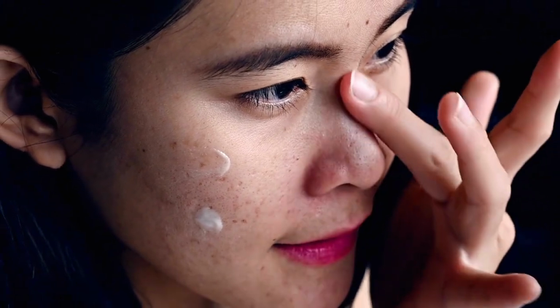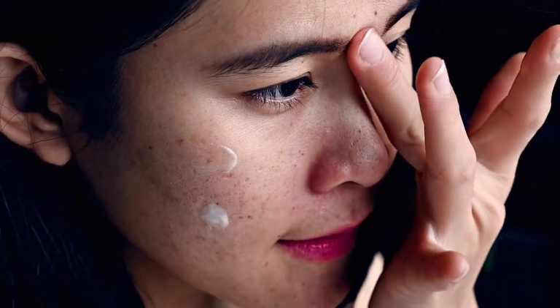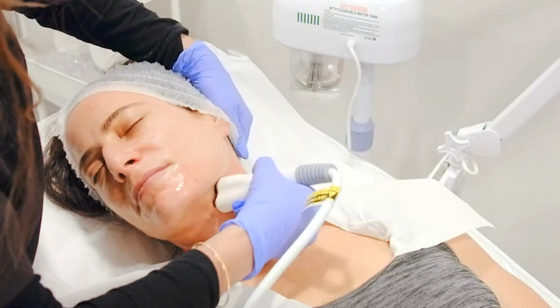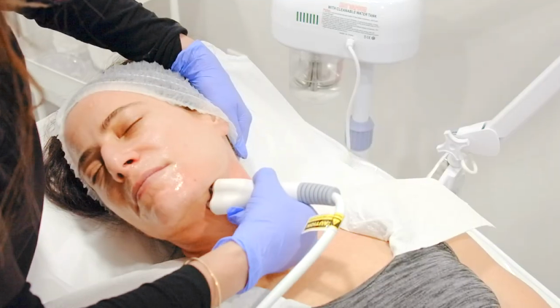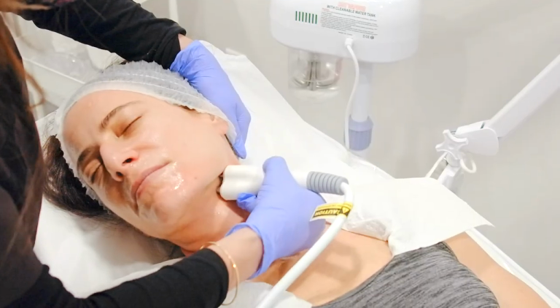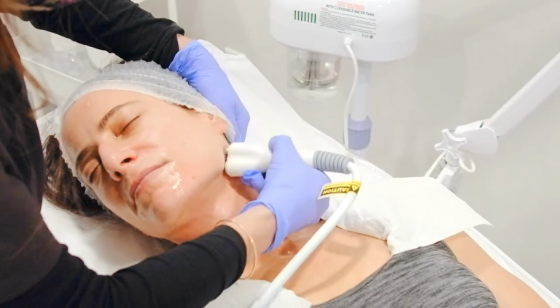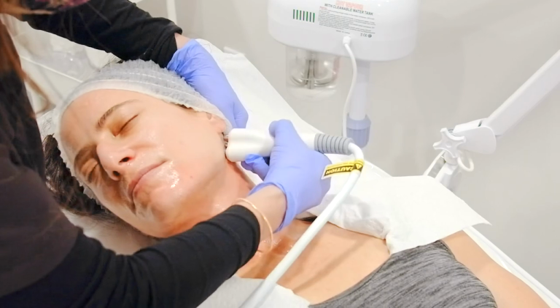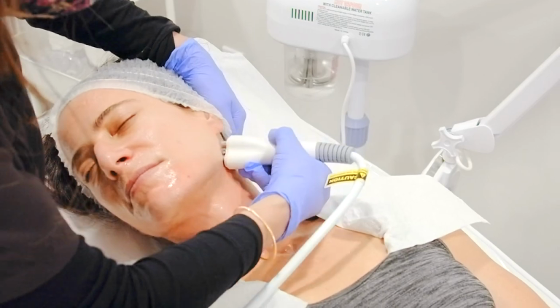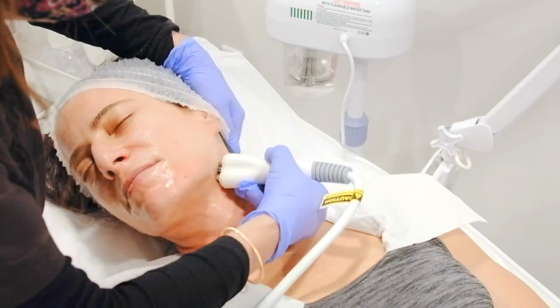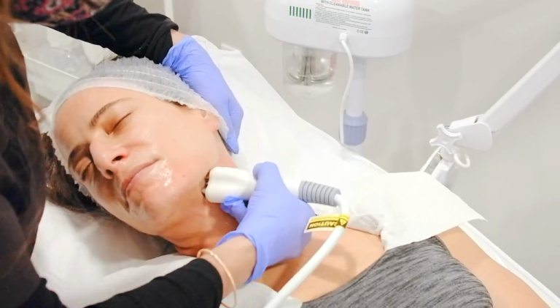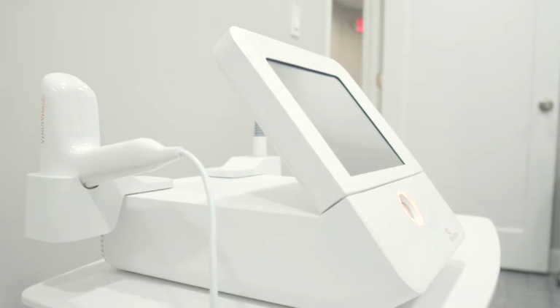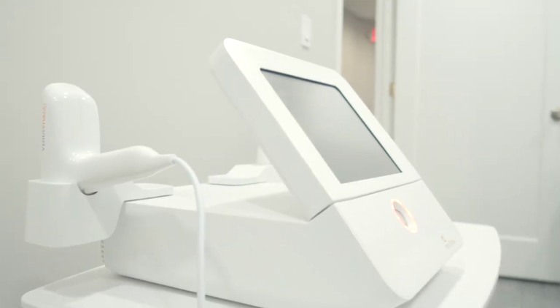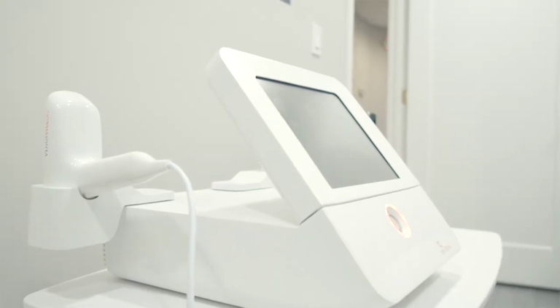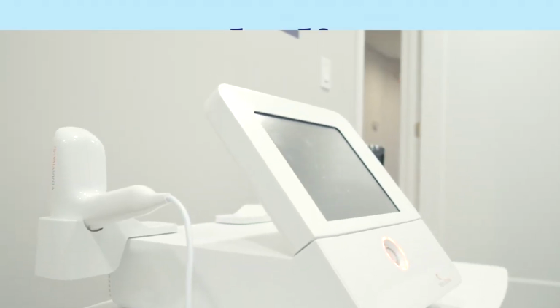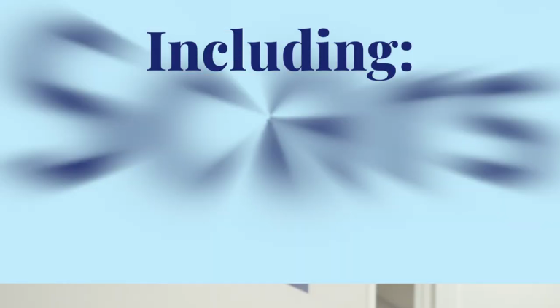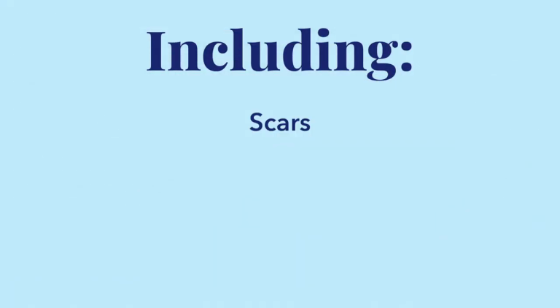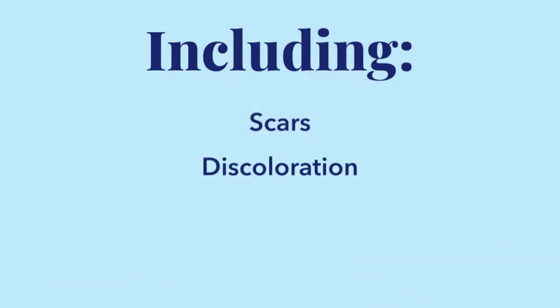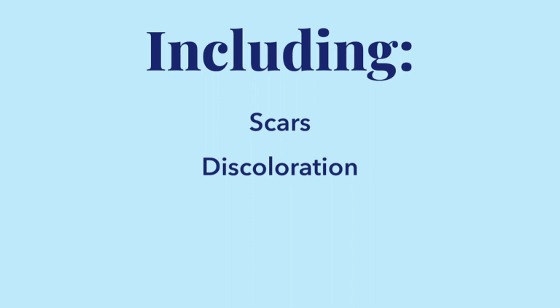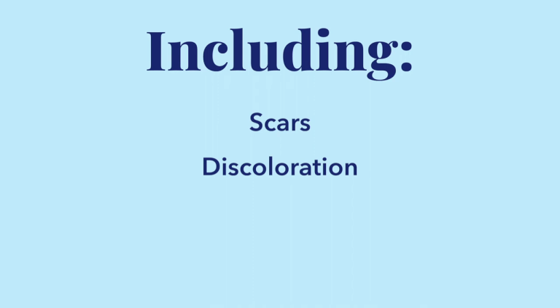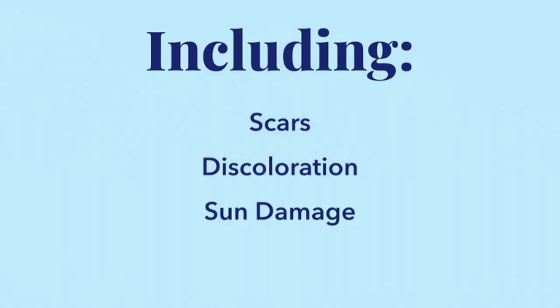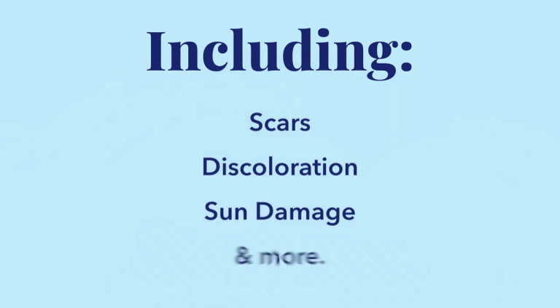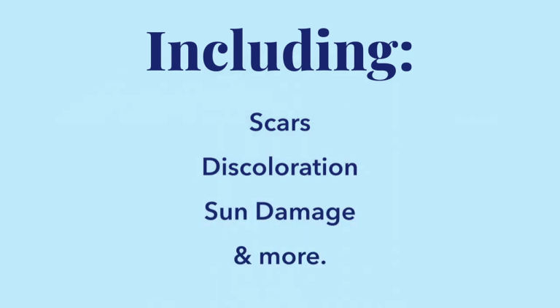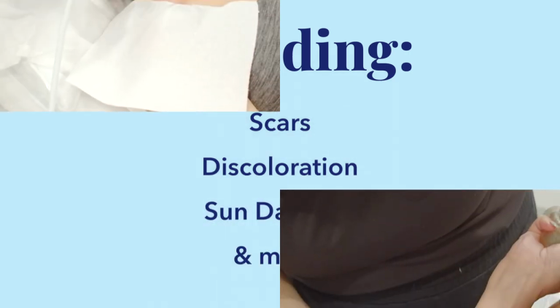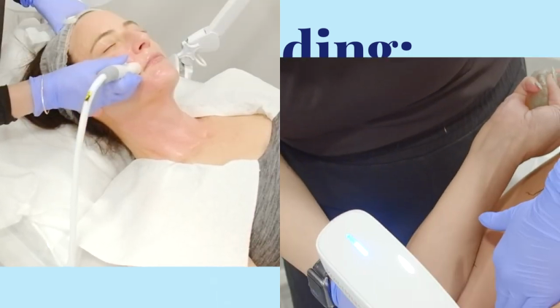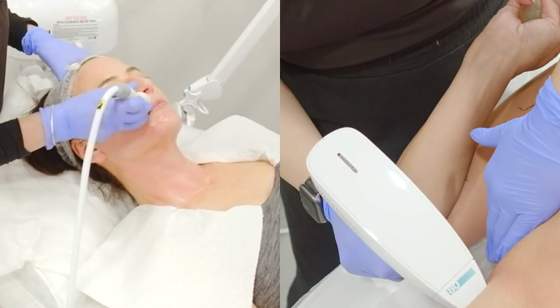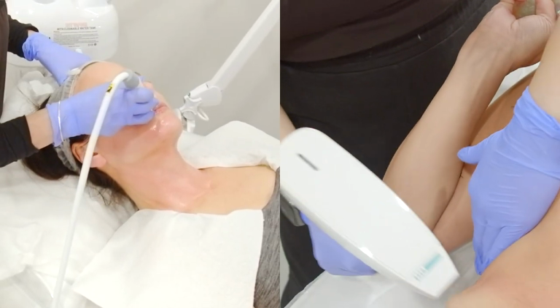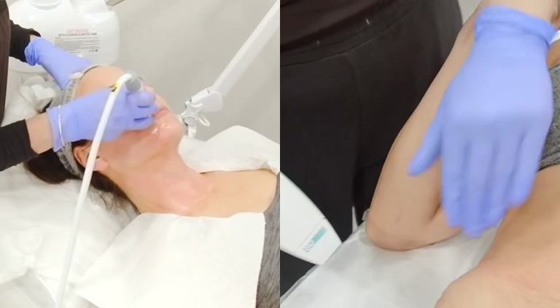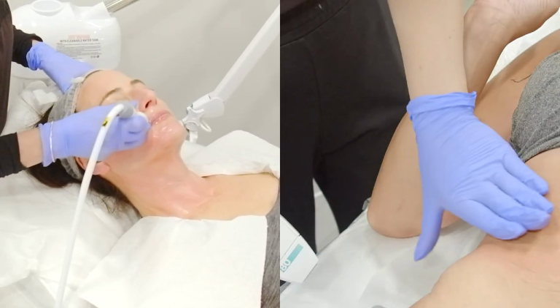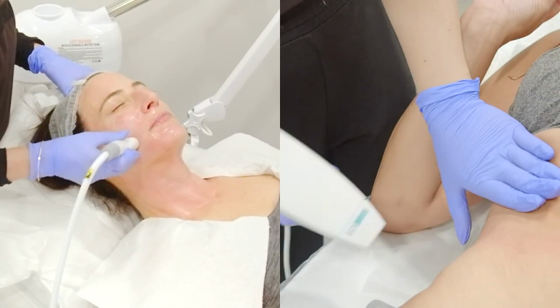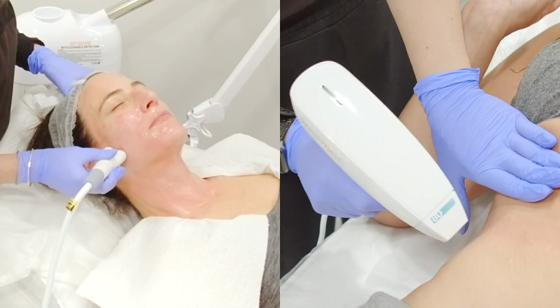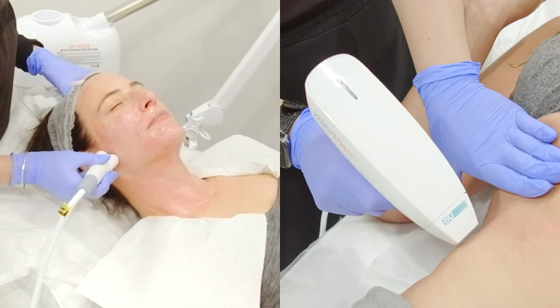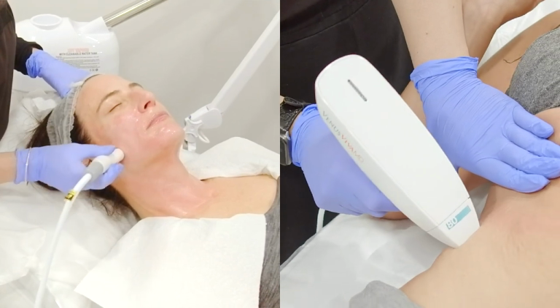That's where Venus Viva MD comes in. This all-in-one machine can treat a wide range of skin problems, including scars, discoloration, sun damage, and more. Venus Viva MD is the top choice for fighting skin problems on the body and the face.